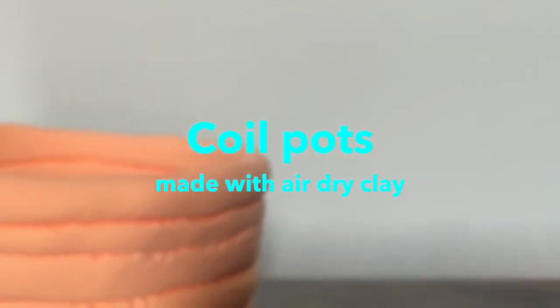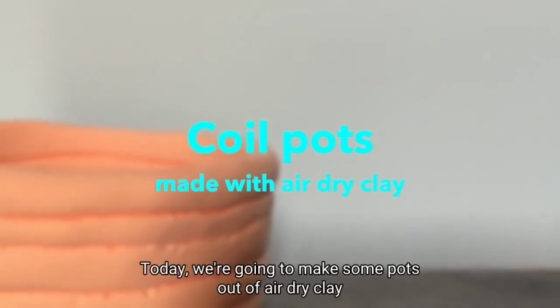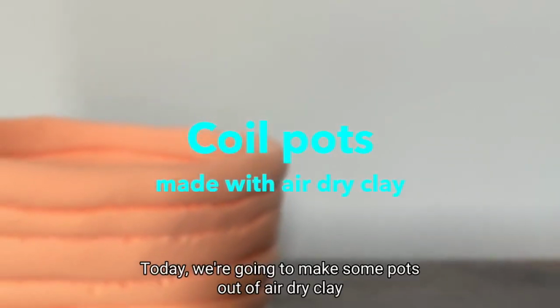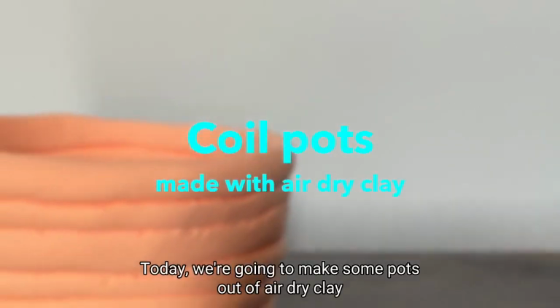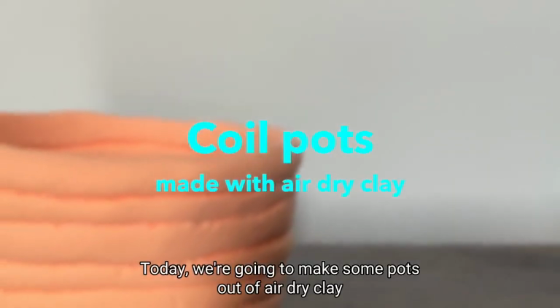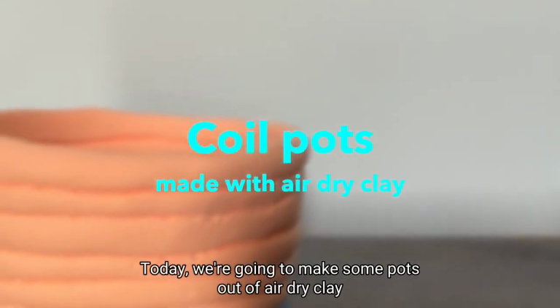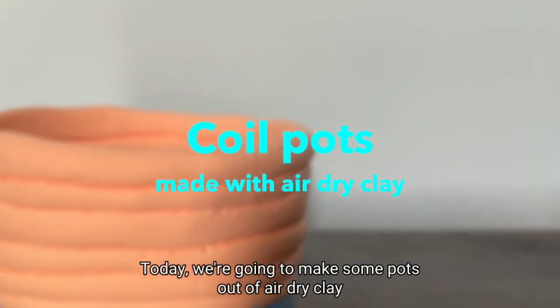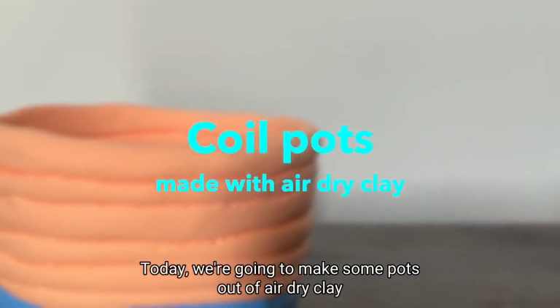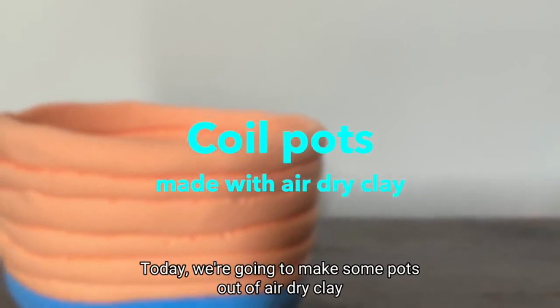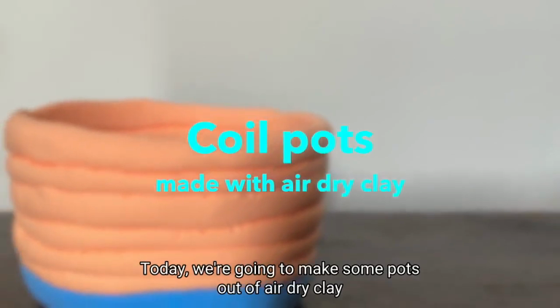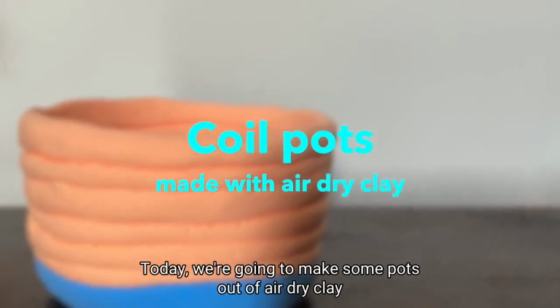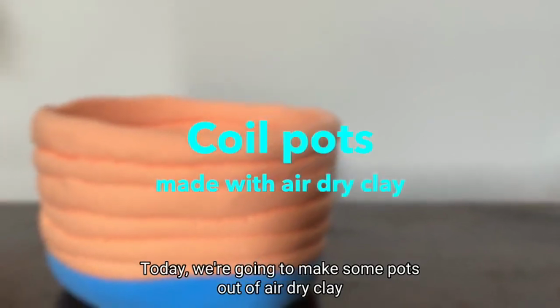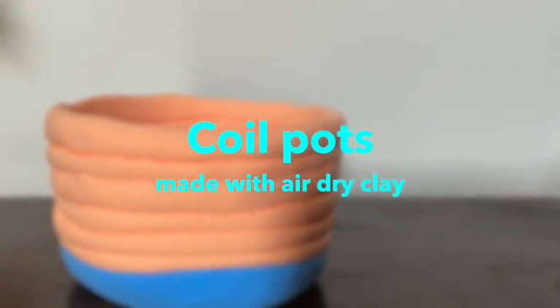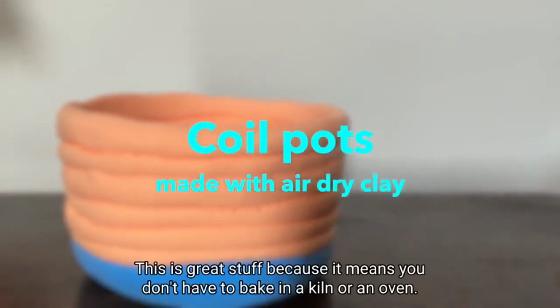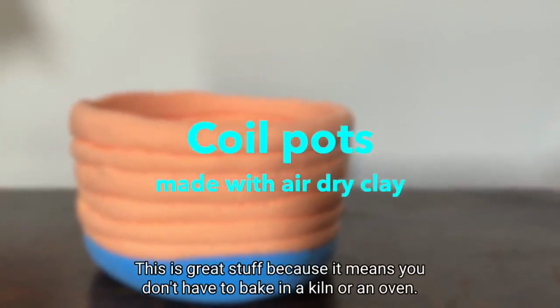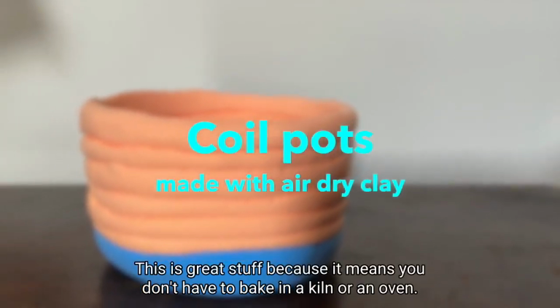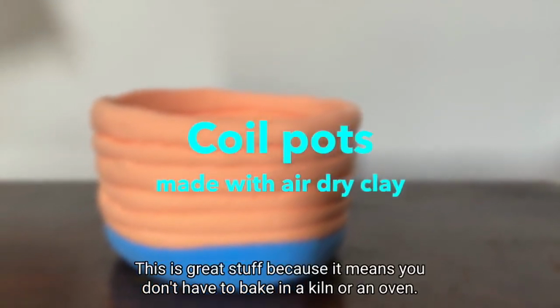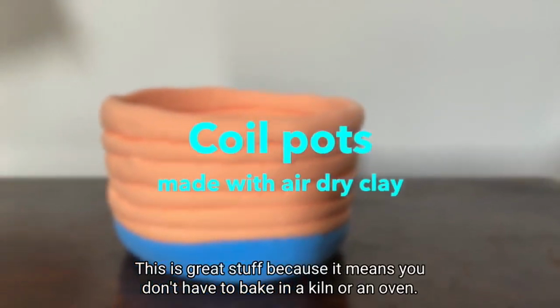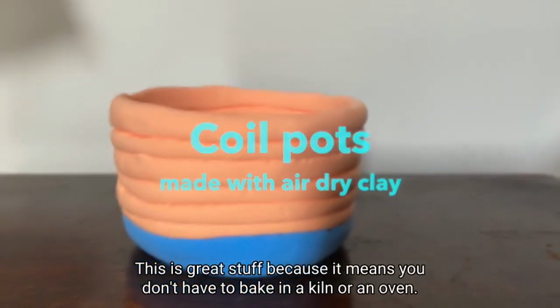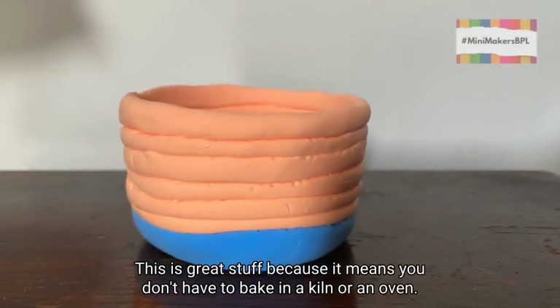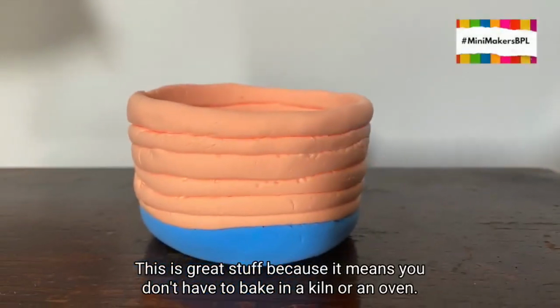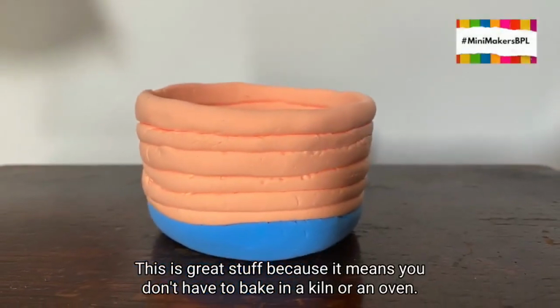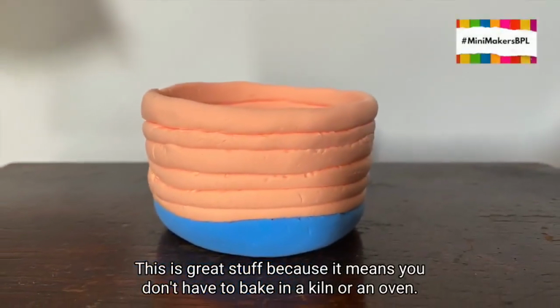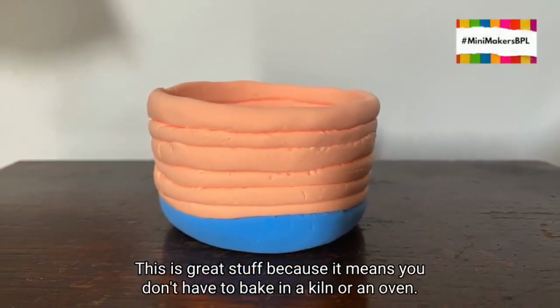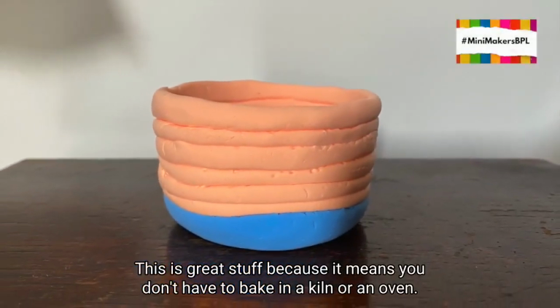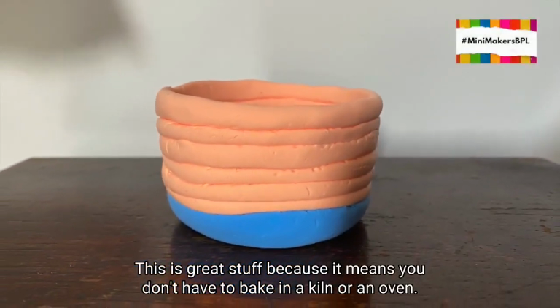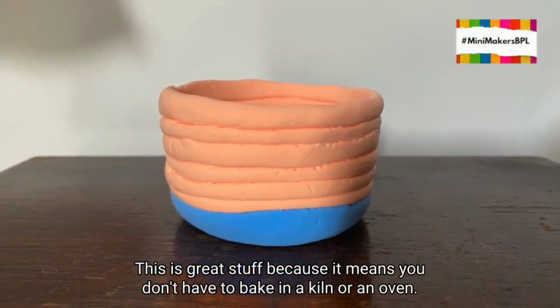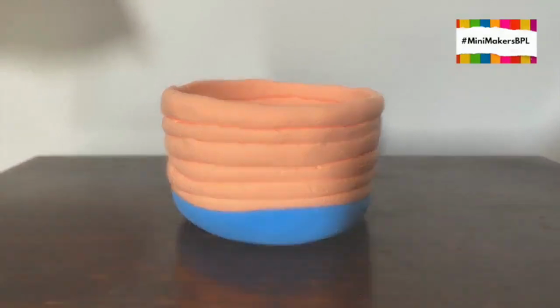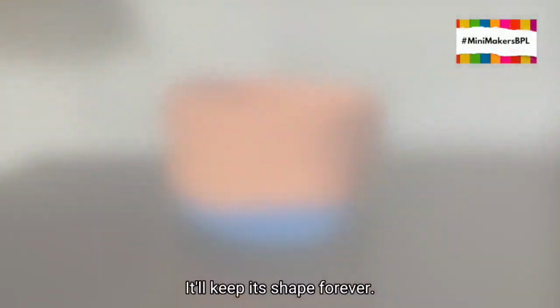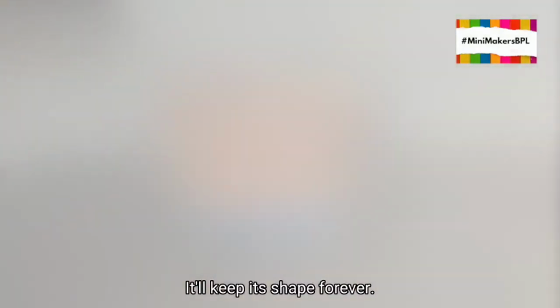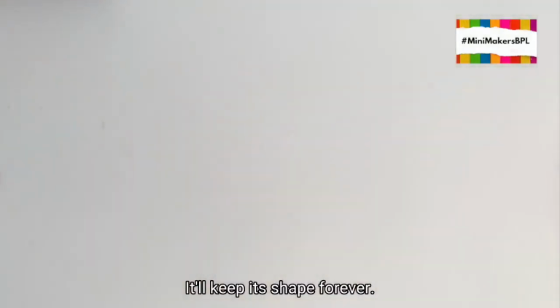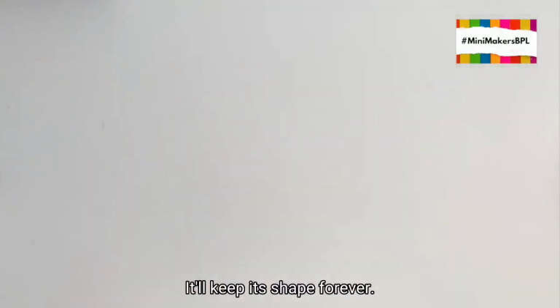Today we're going to make some pots out of air-dry clay. This is great stuff because it means you don't have to bake it in a kiln or an oven. It'll keep its shape forever.